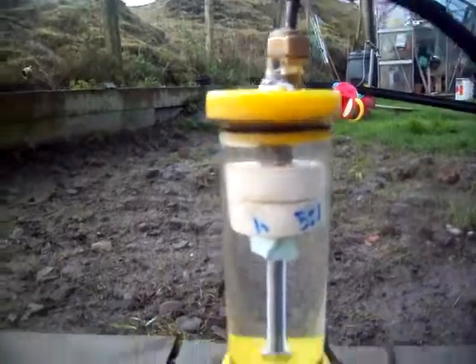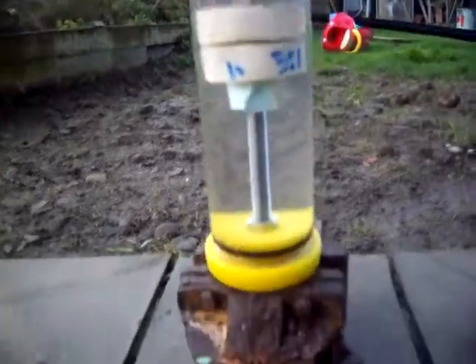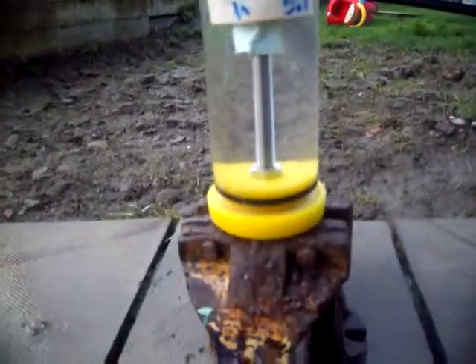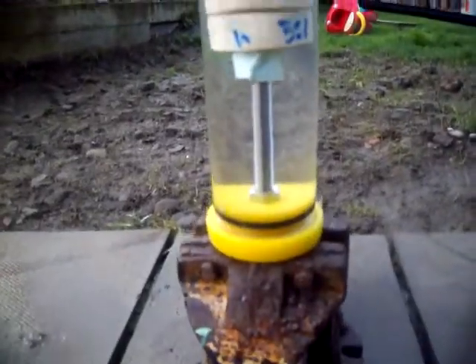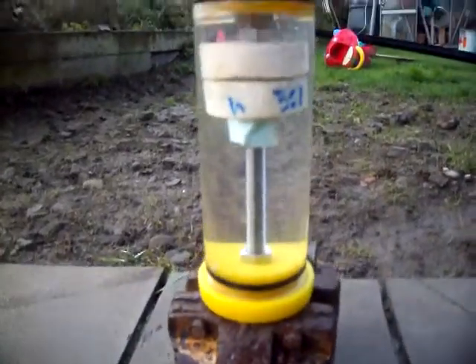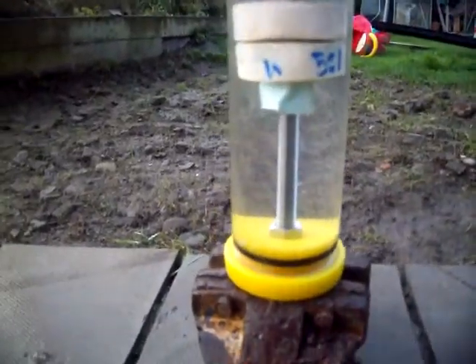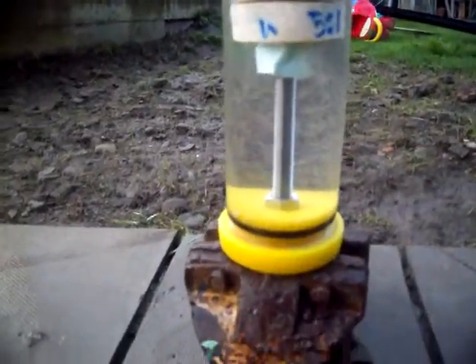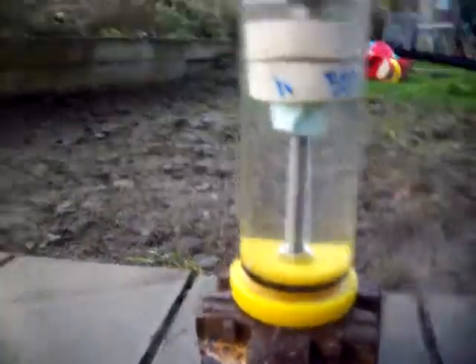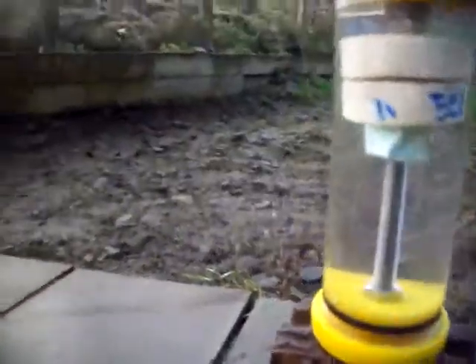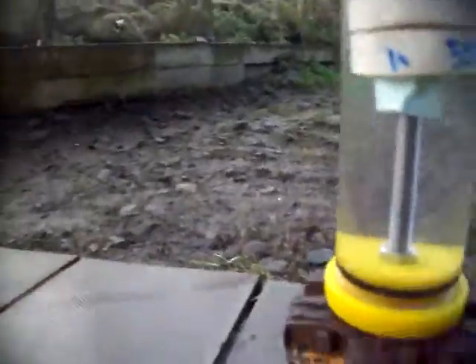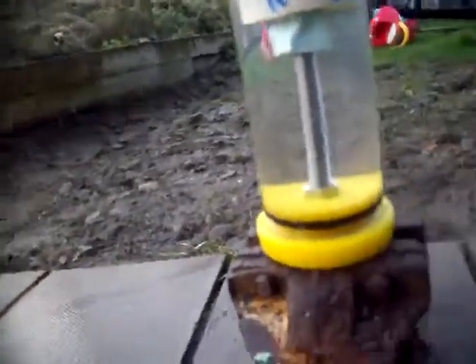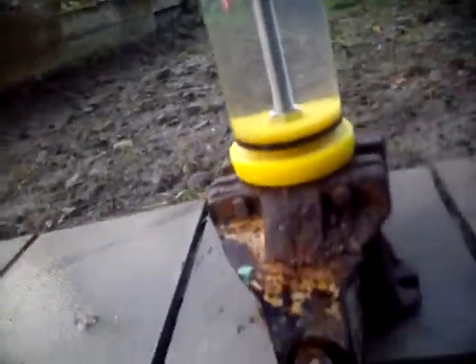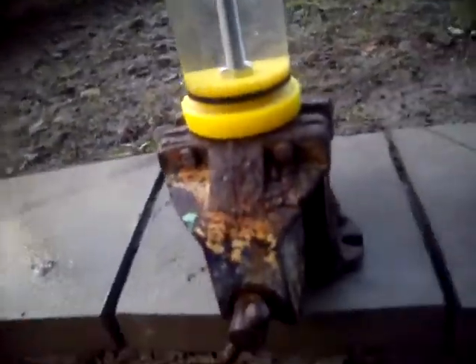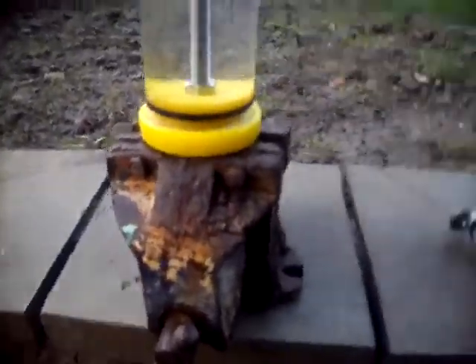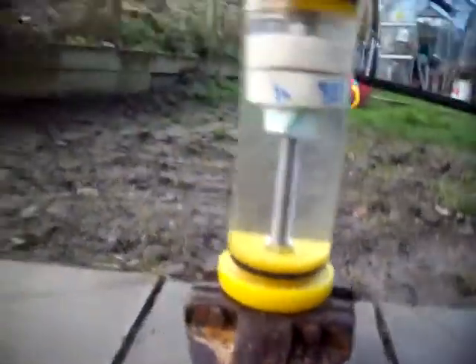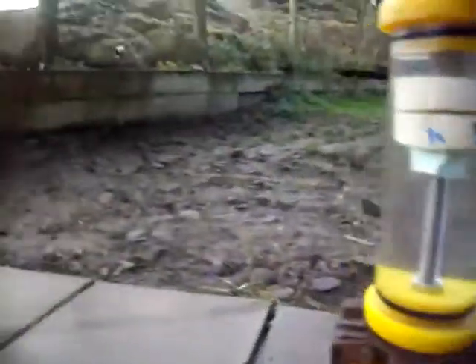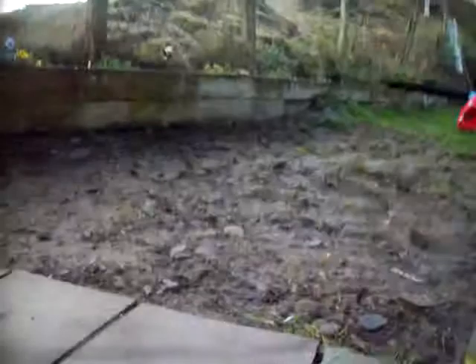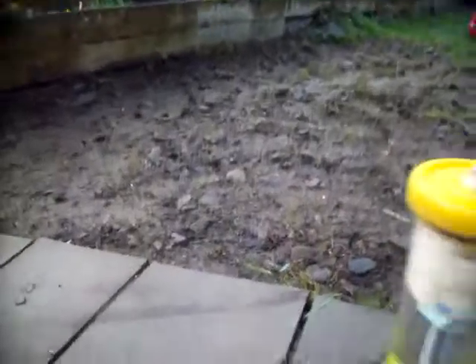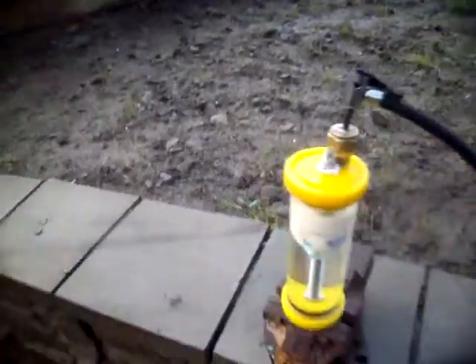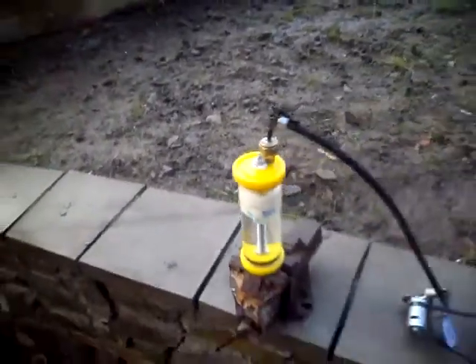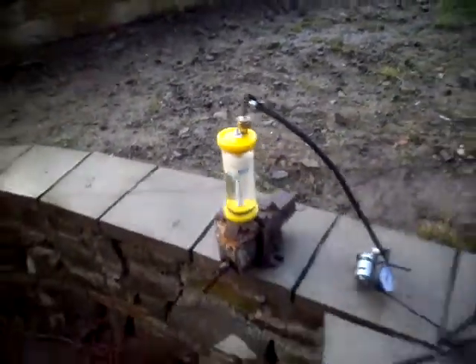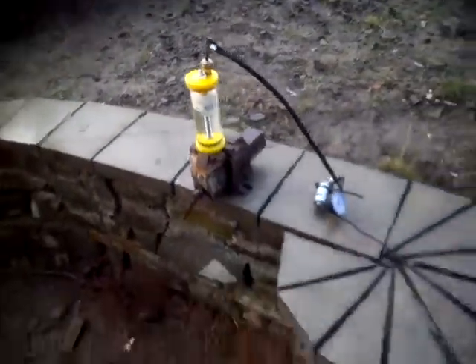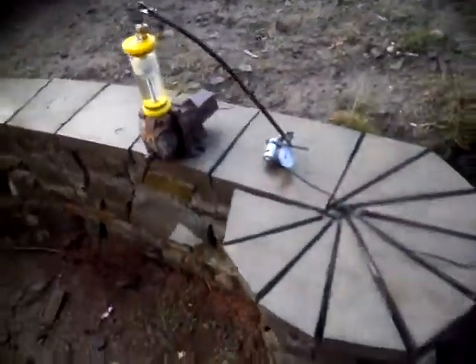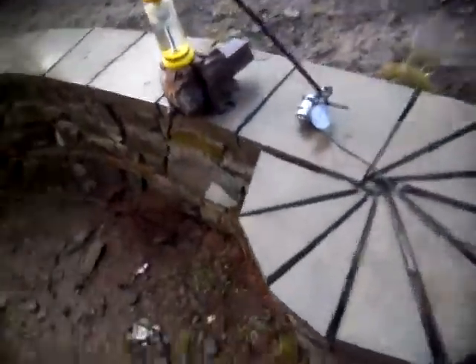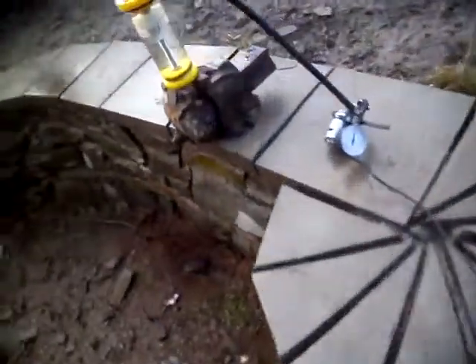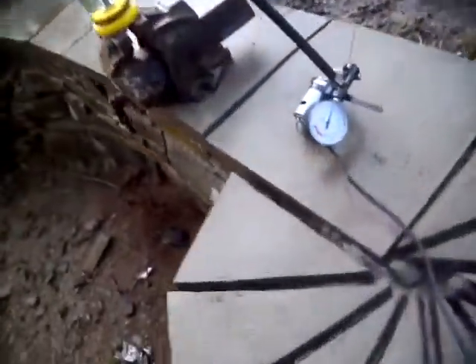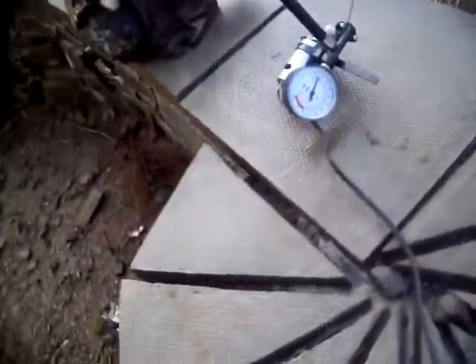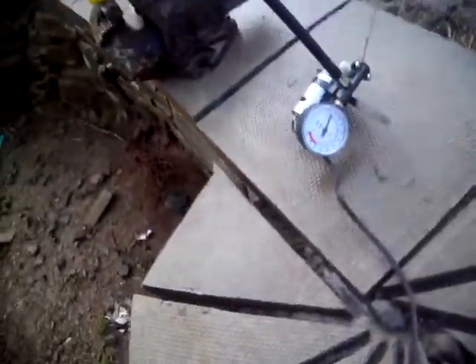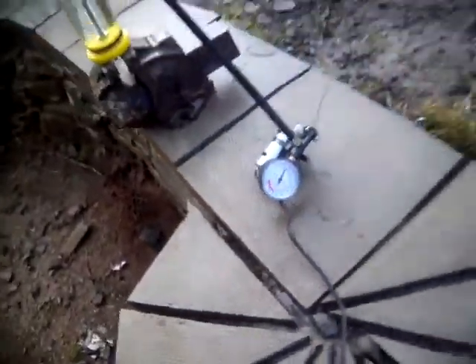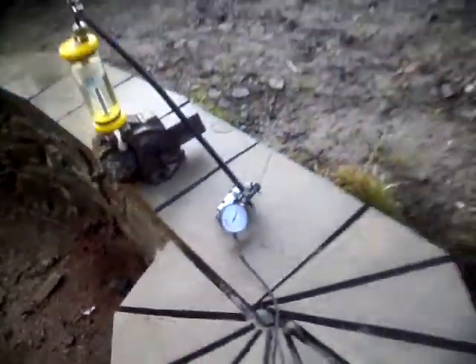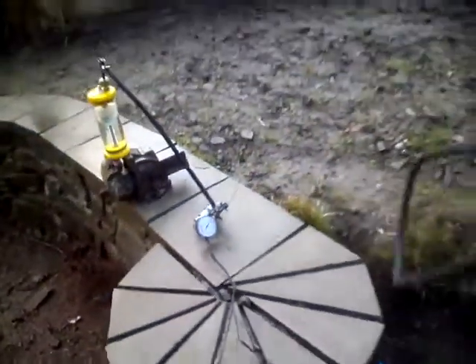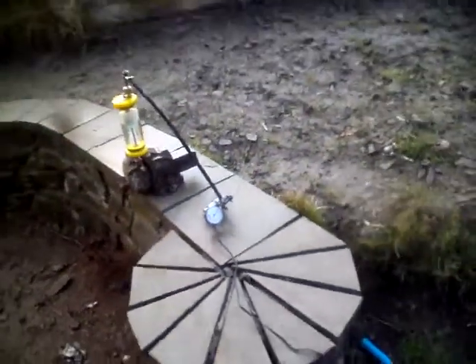I'm running this one outside because I expect the tube to fail at up to 150 psi. This little pump might go up to 200 psi.